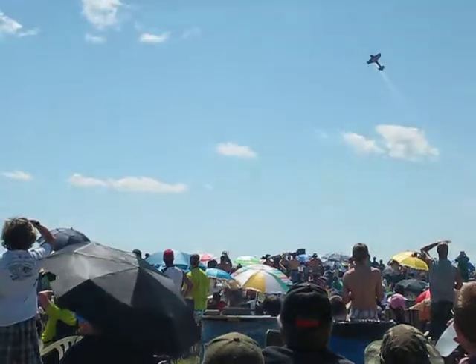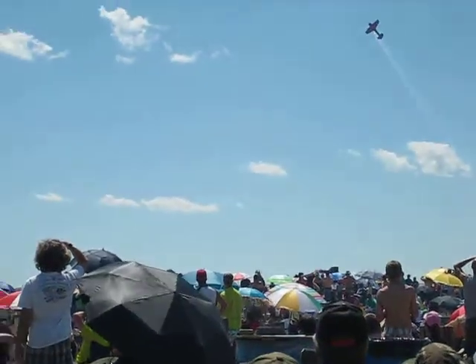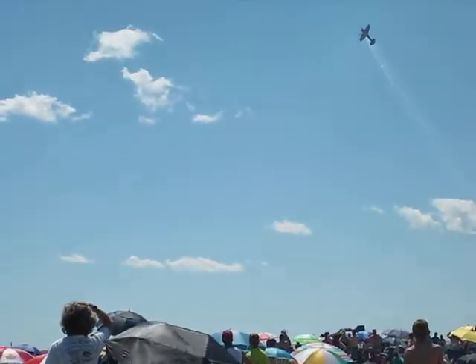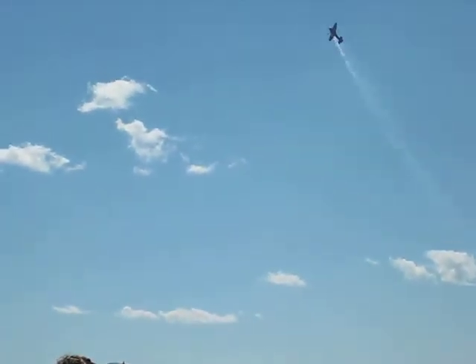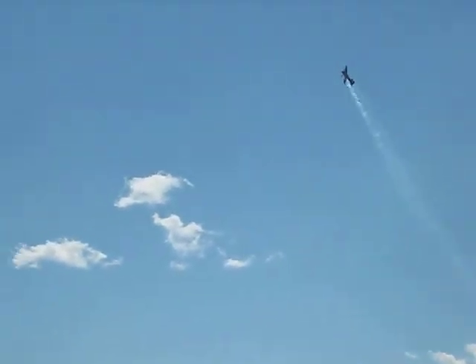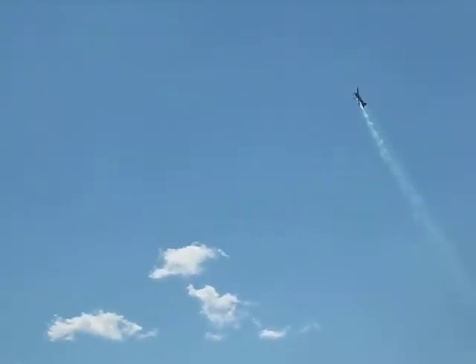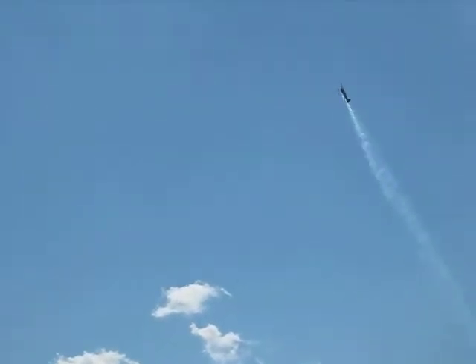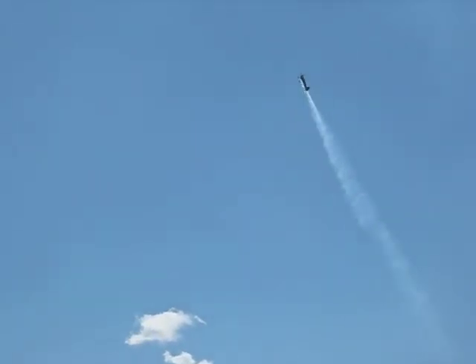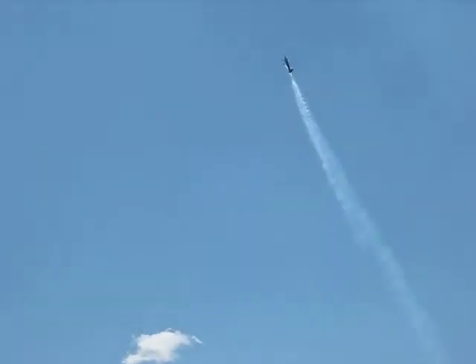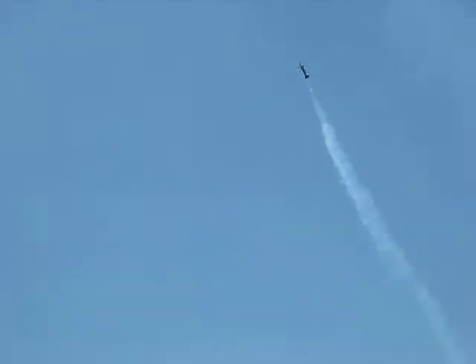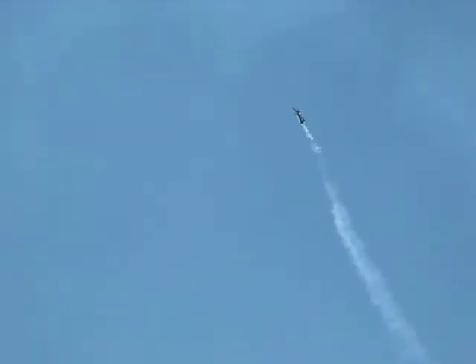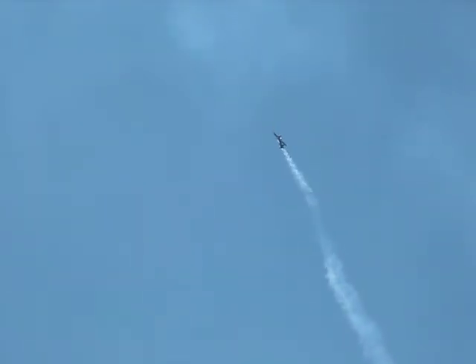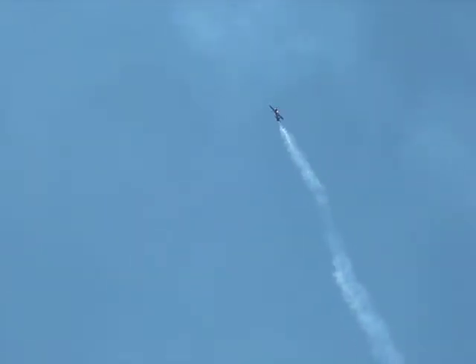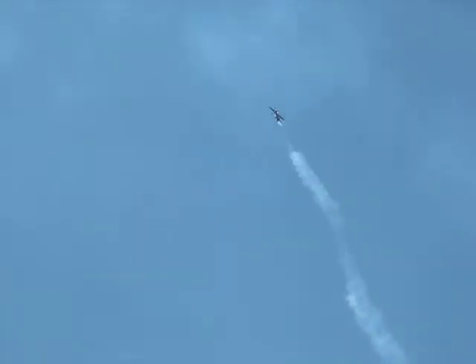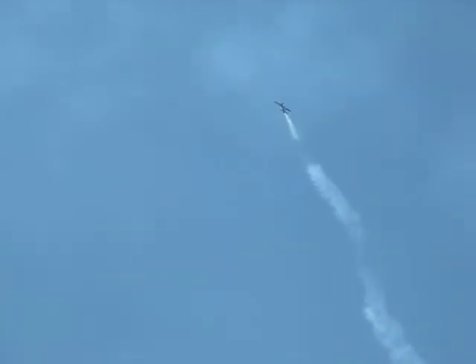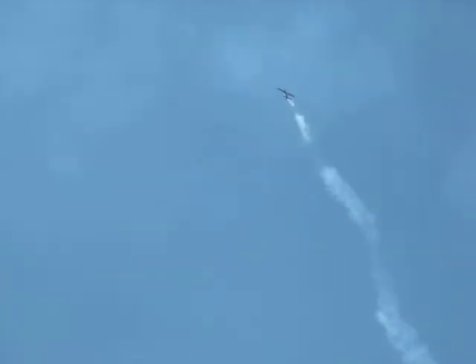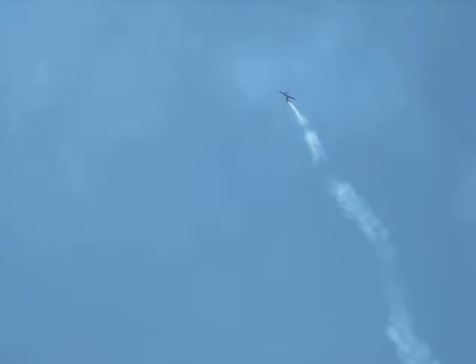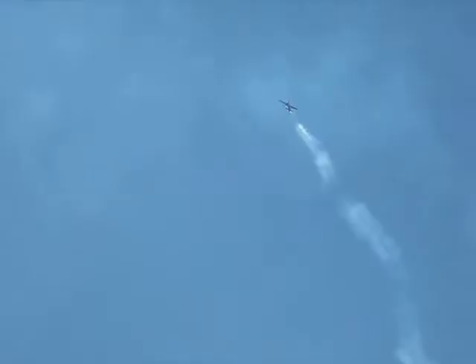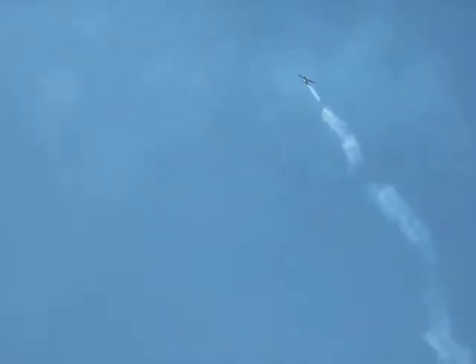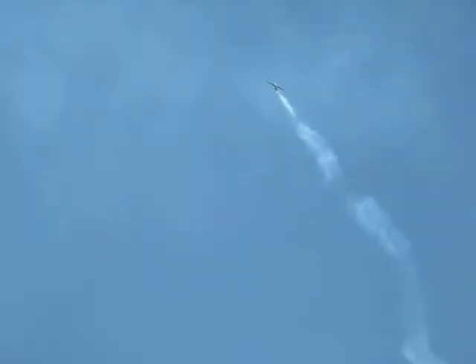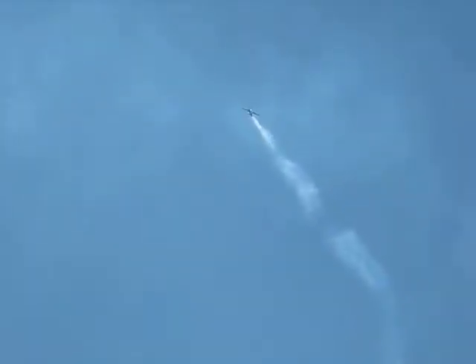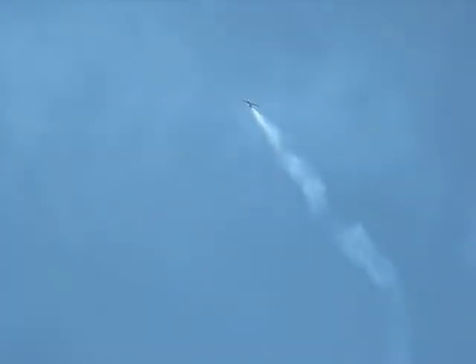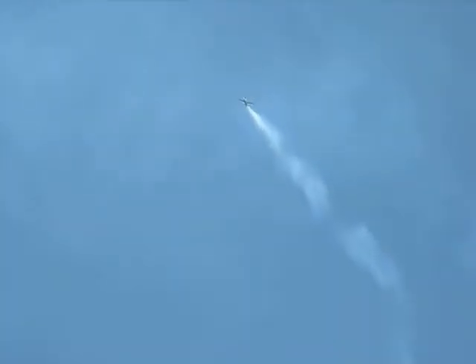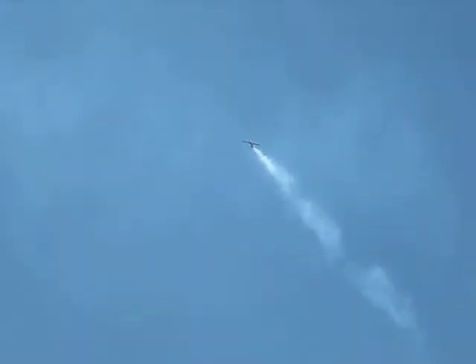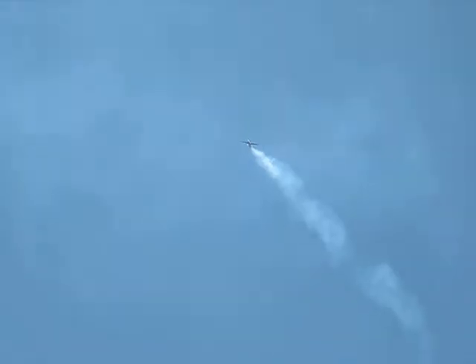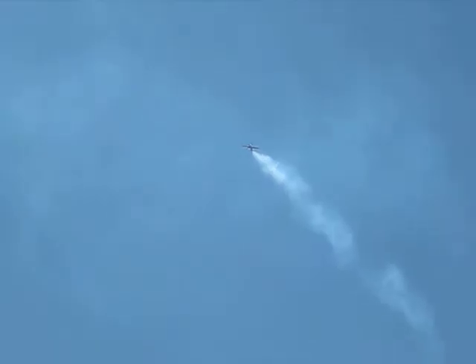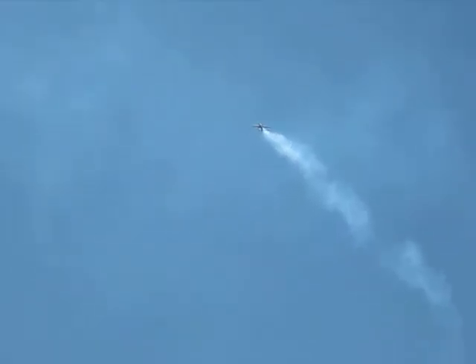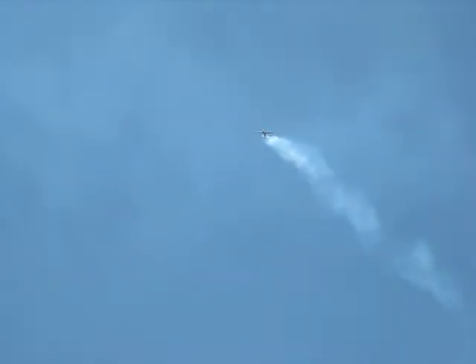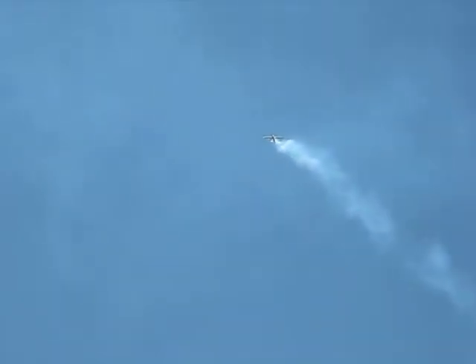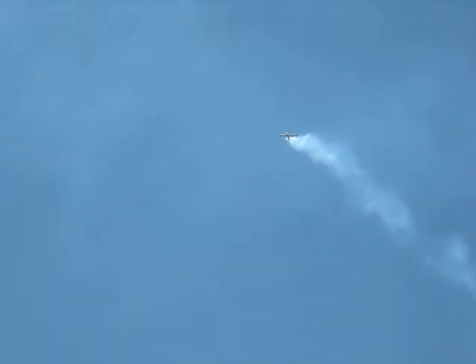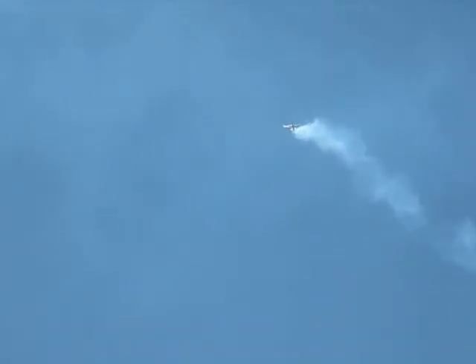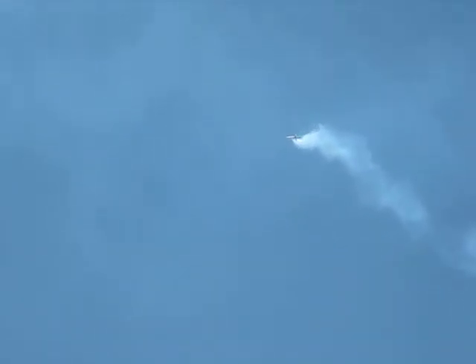Let's look again, slipping the aircraft so that you look at the top side of the airplane. Look at this, folks. Tremendous power. He's hovering that airplane like a helicopter.